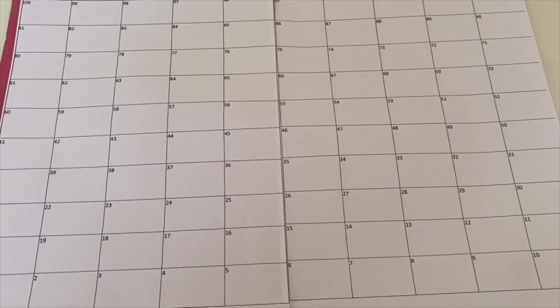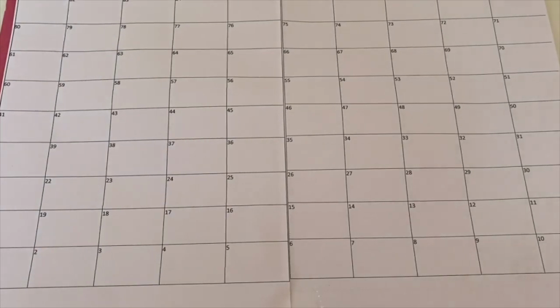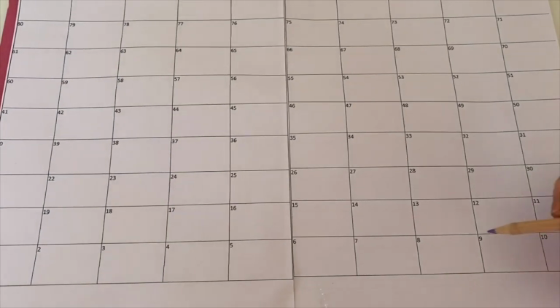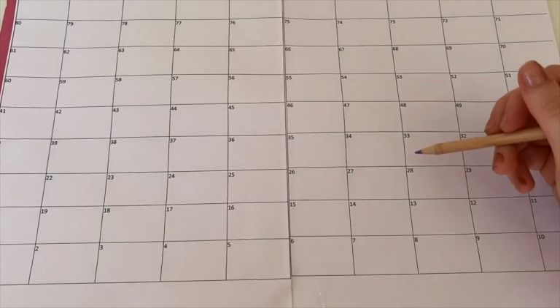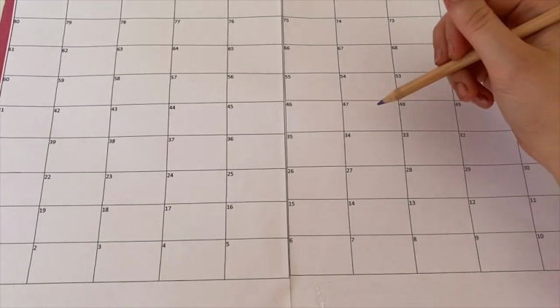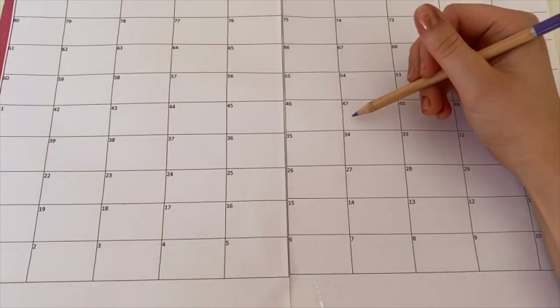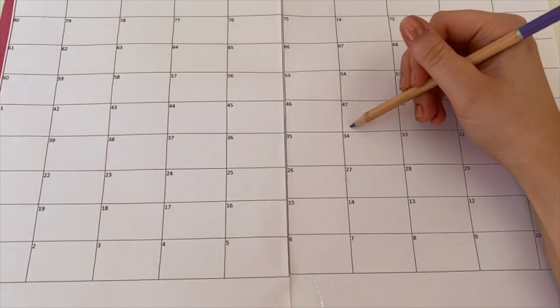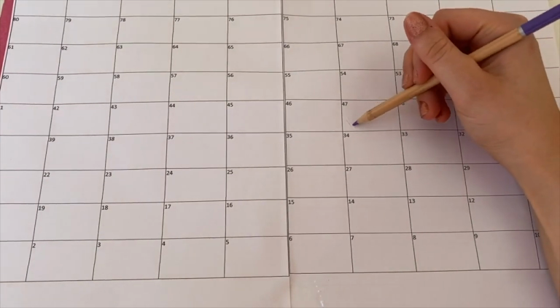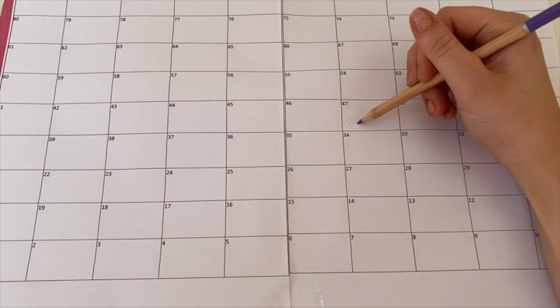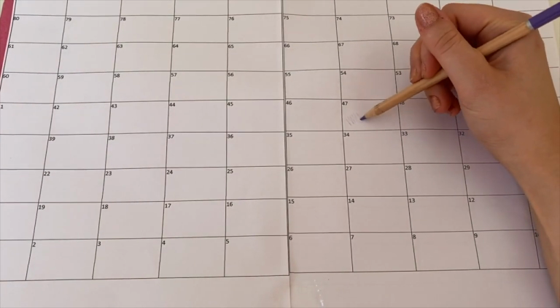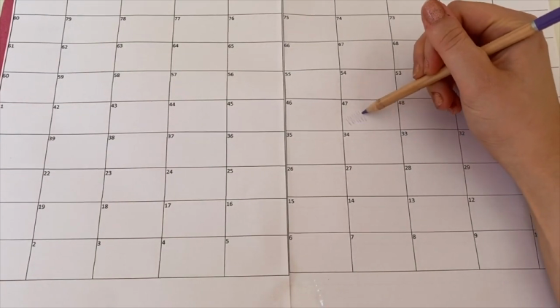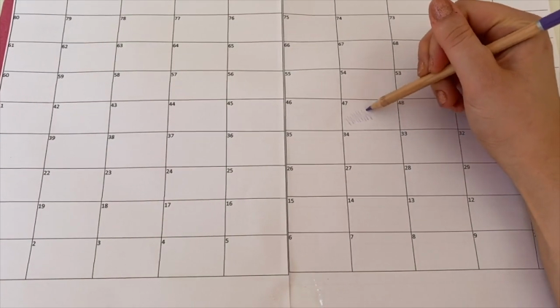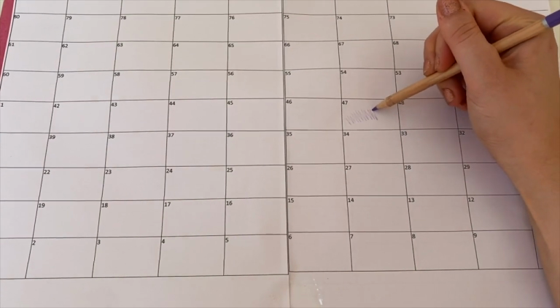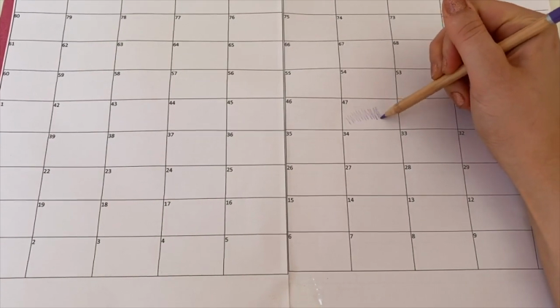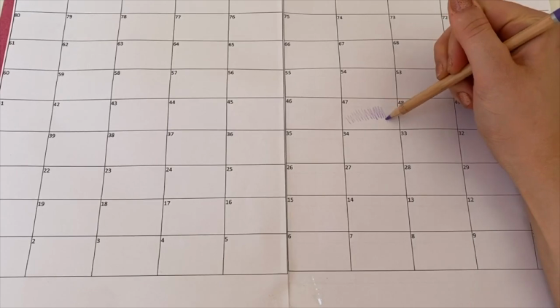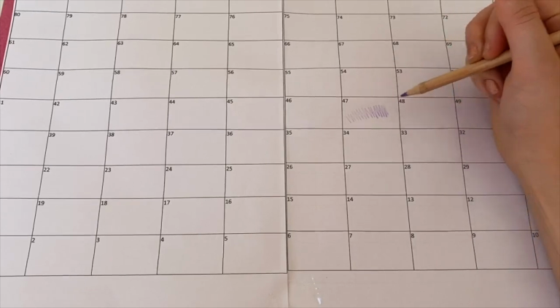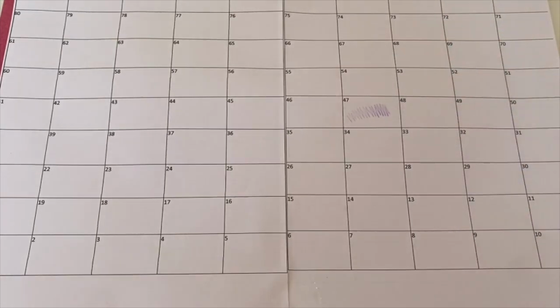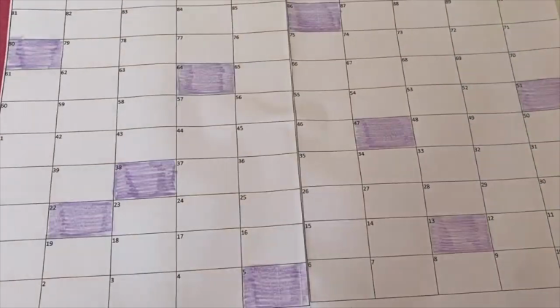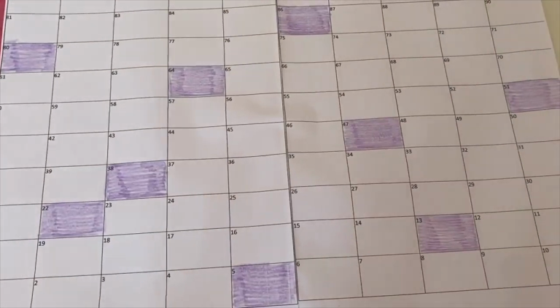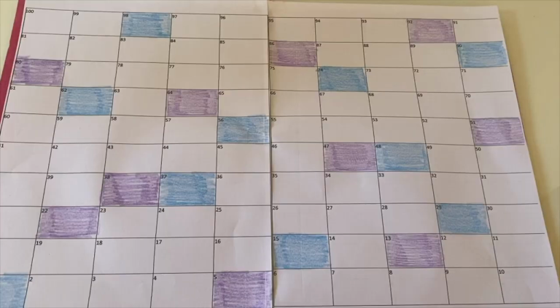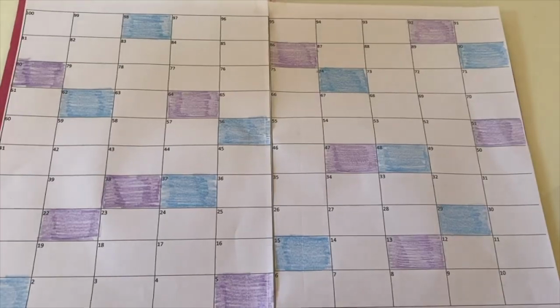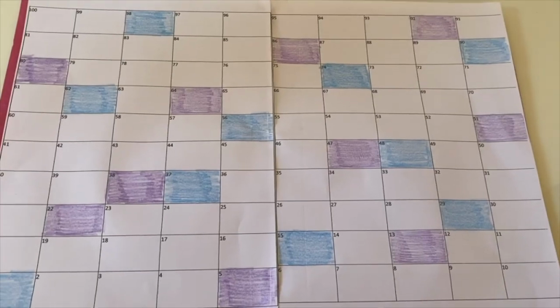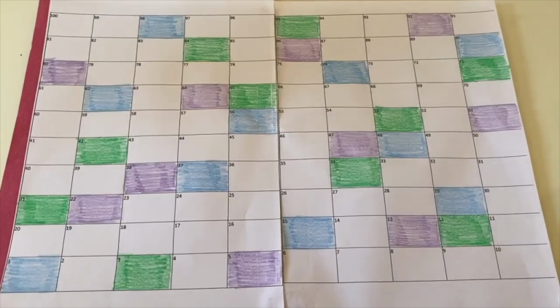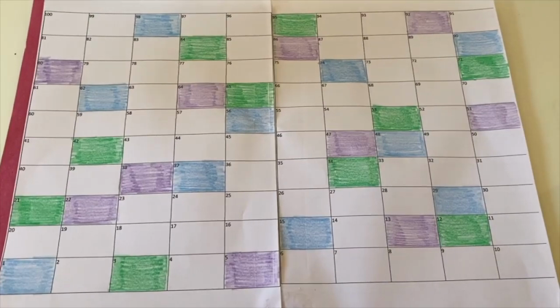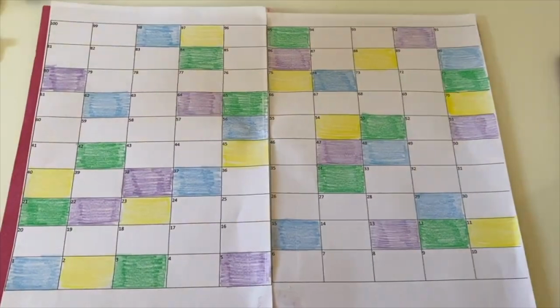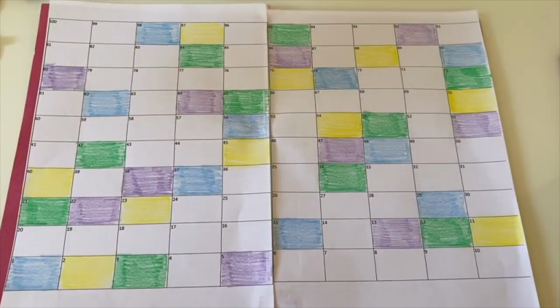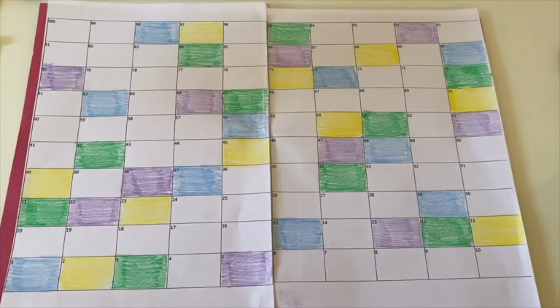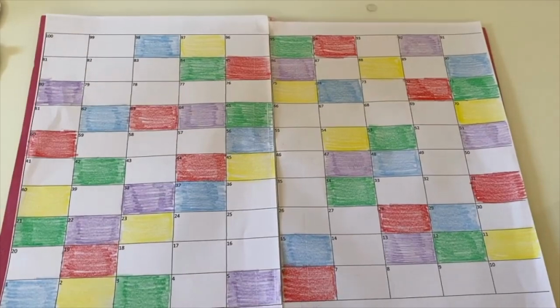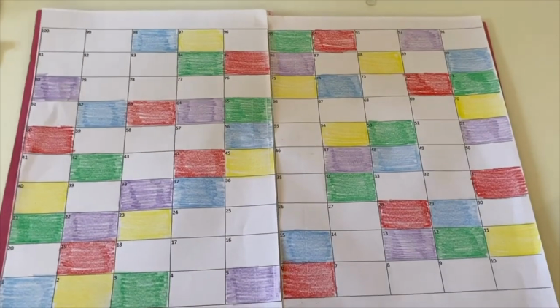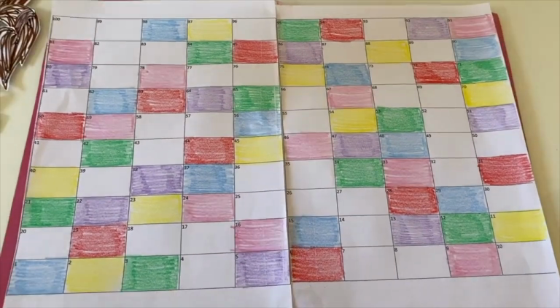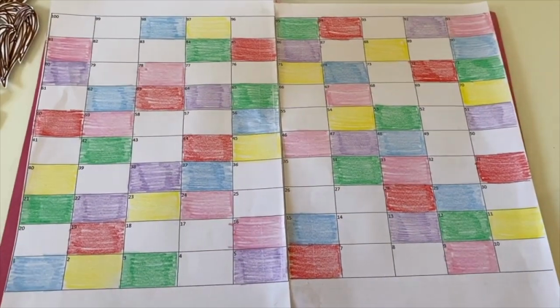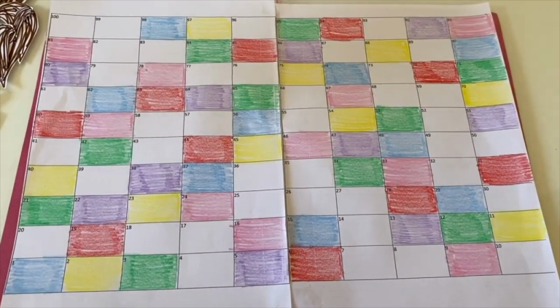Once you've taped your board together, you can start colouring it in. I am using coloured pencils, but you could of course use paint or any other art supplies that you have. I am using a range of different colours to make the board stand out.